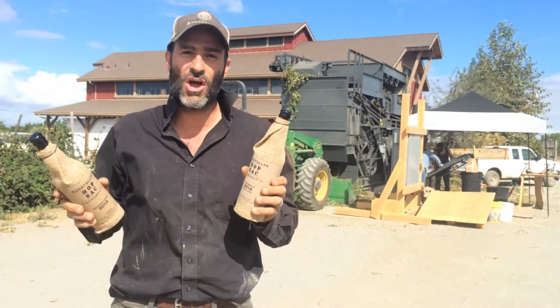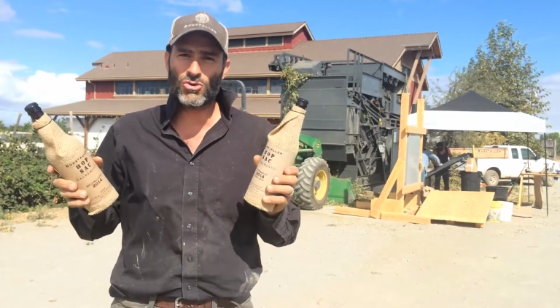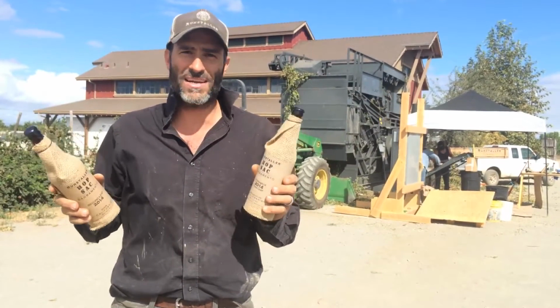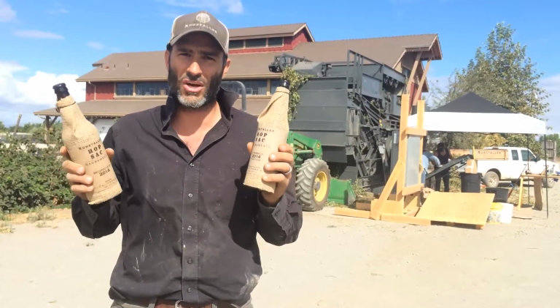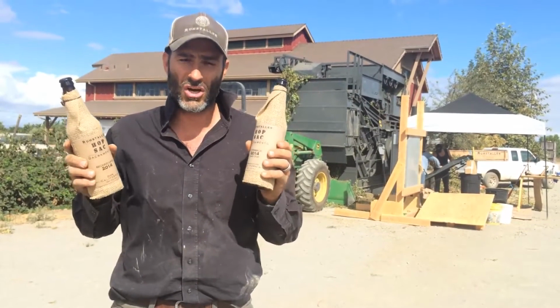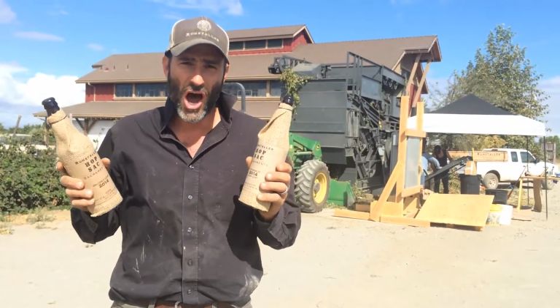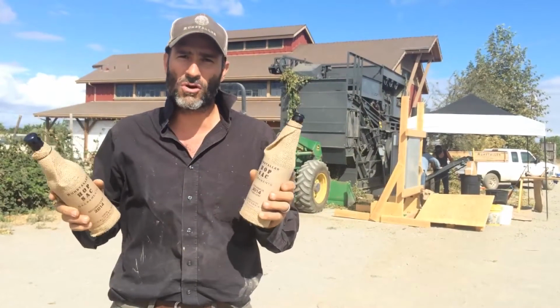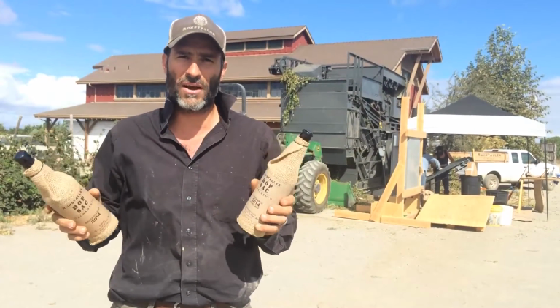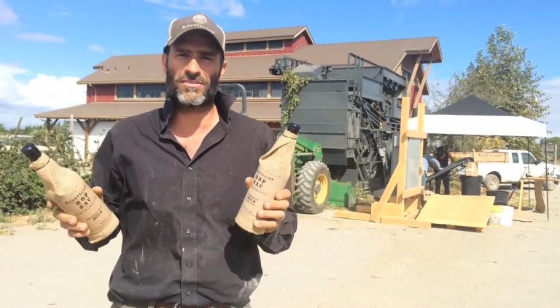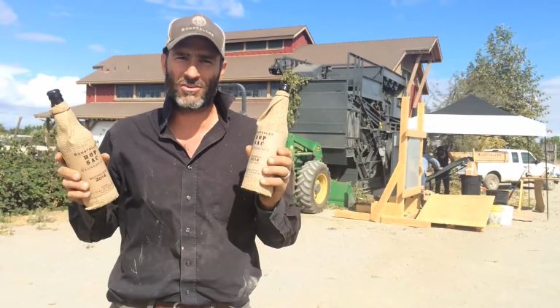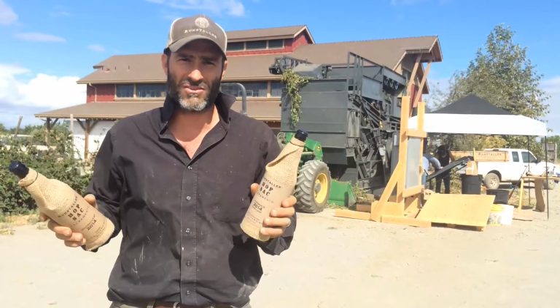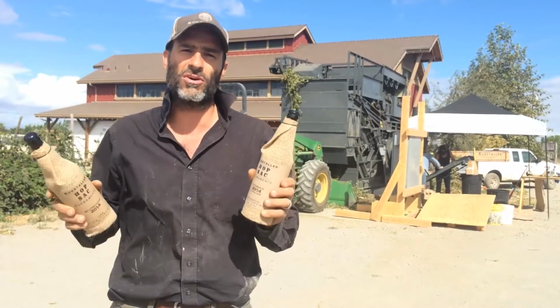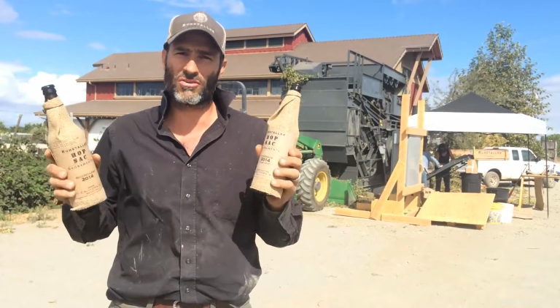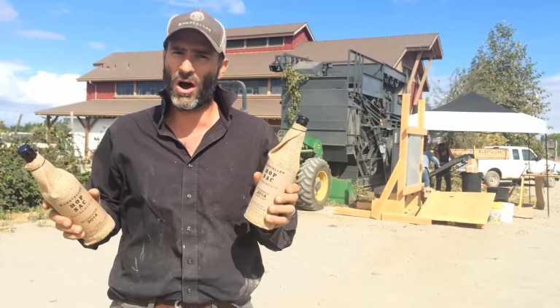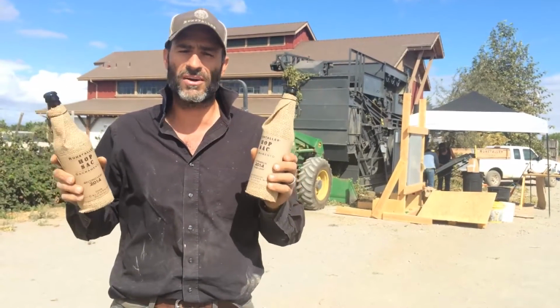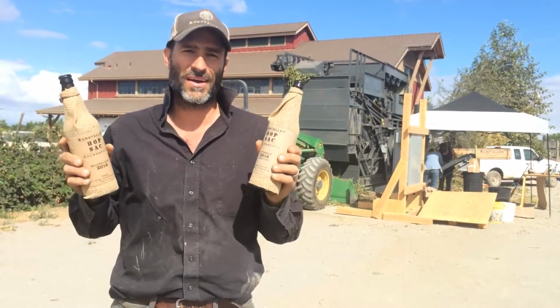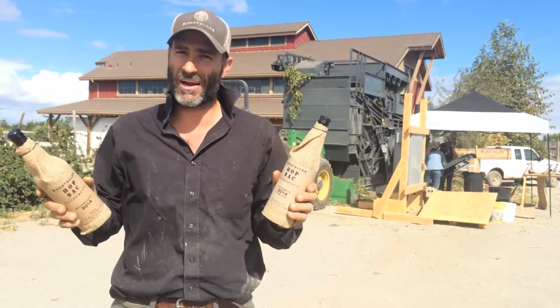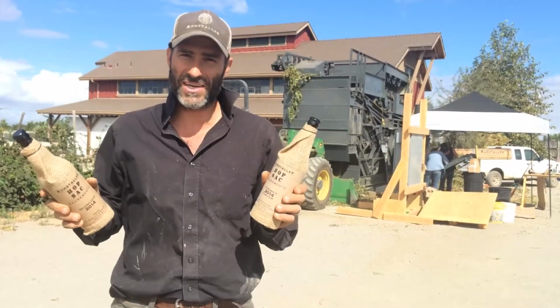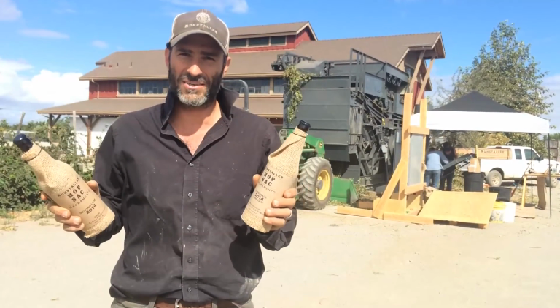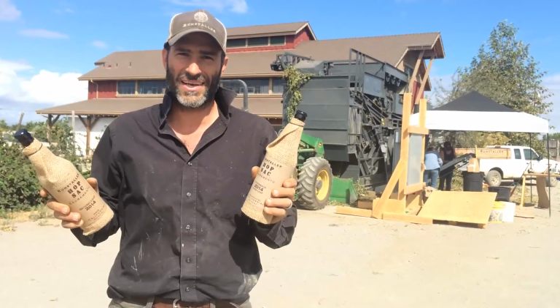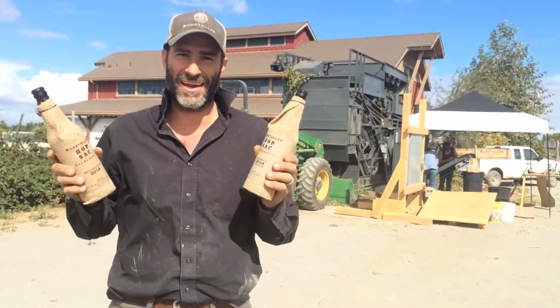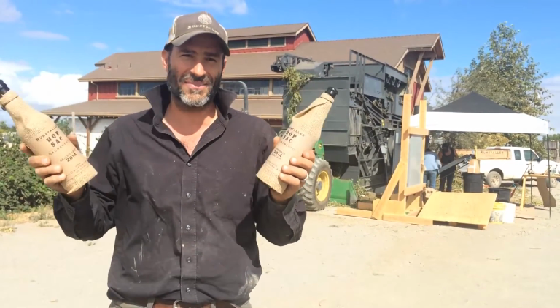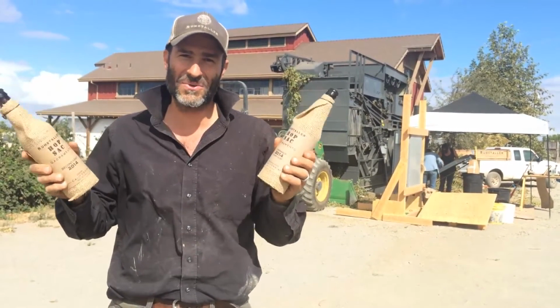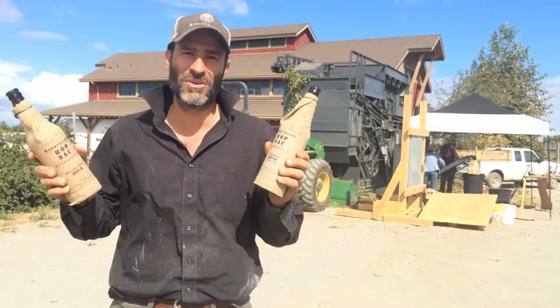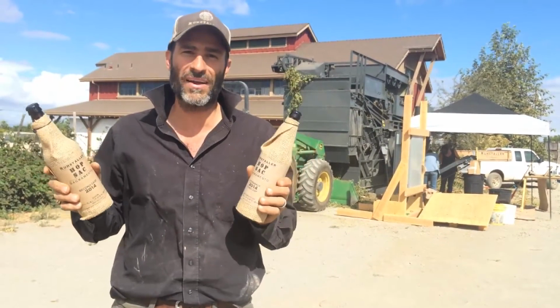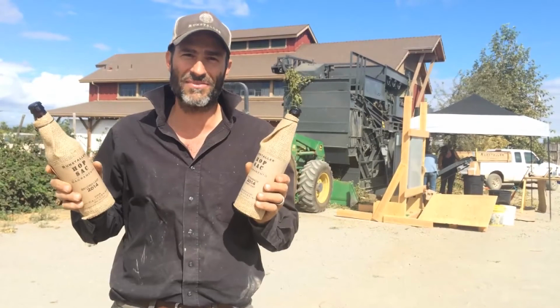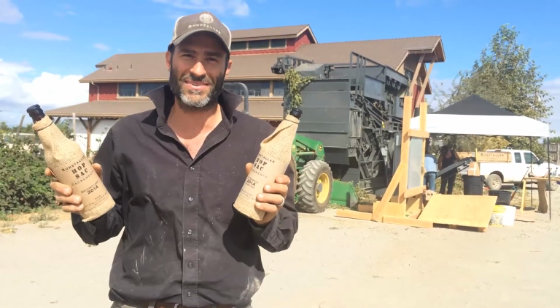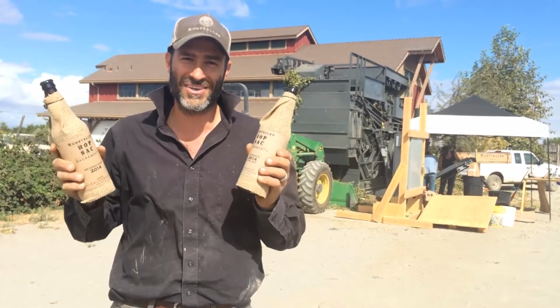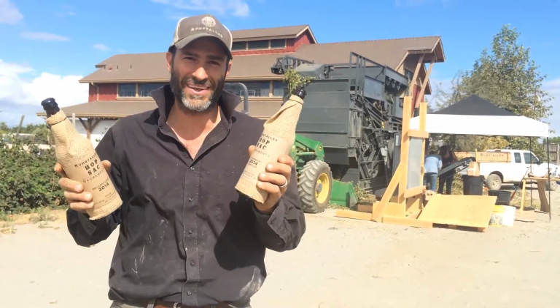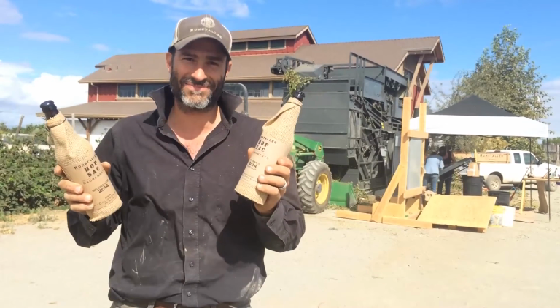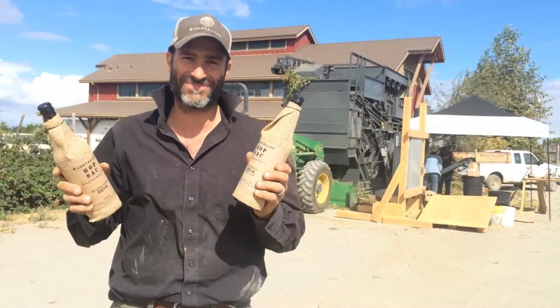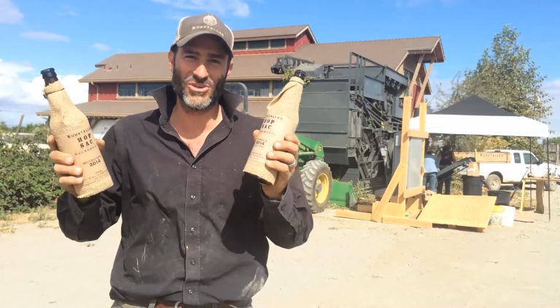Two great hop growing areas, great soil, great water. We've had great years and we're really proud to have these in your hand. Enjoy.